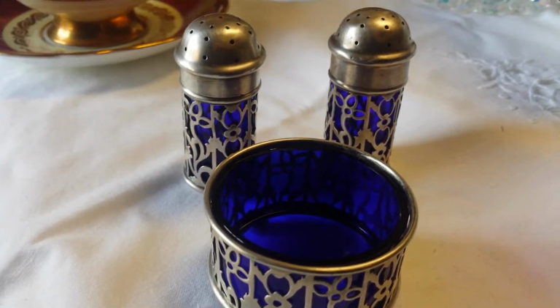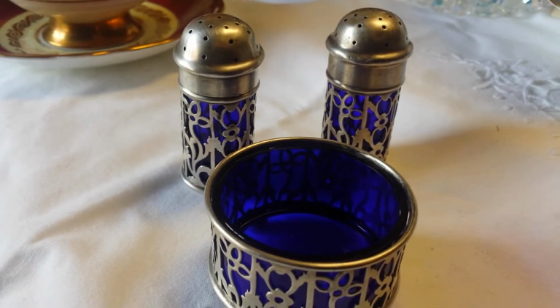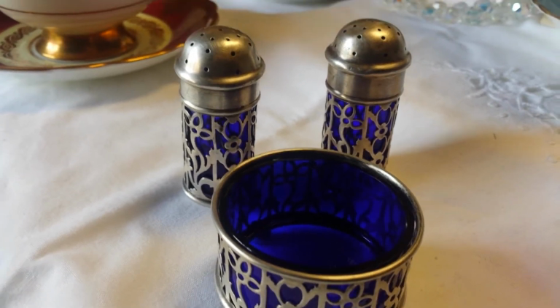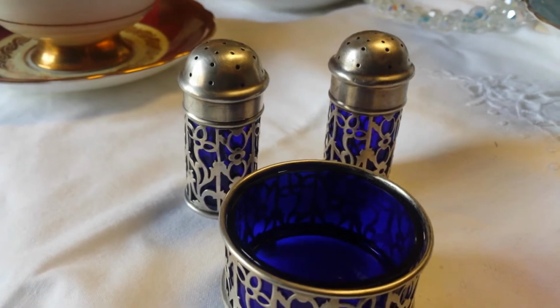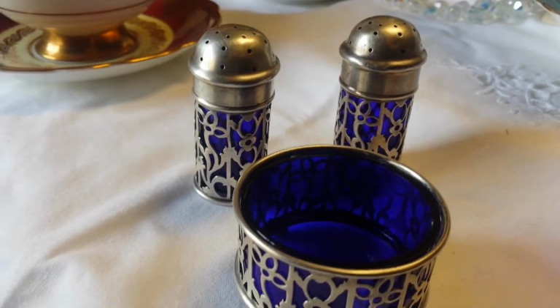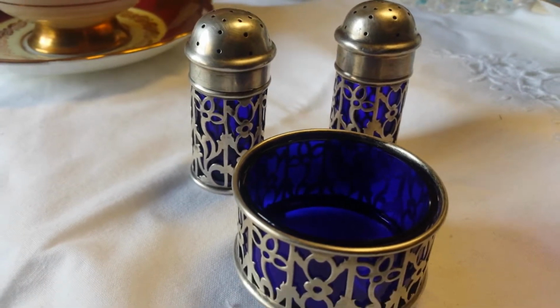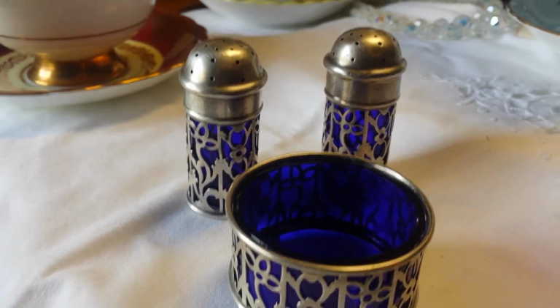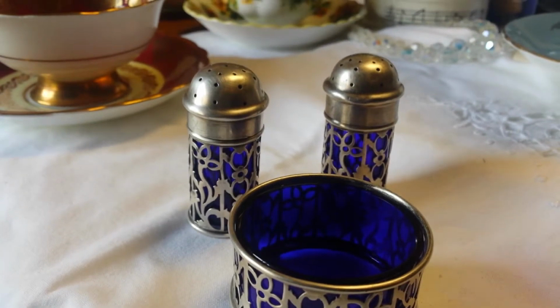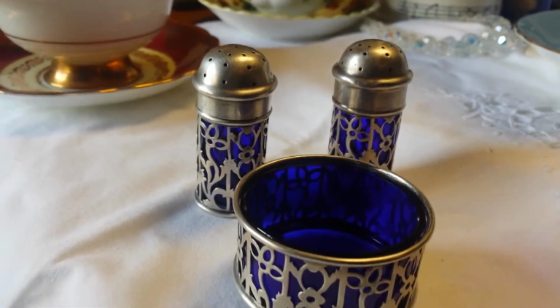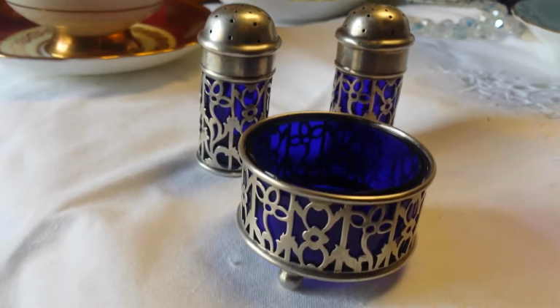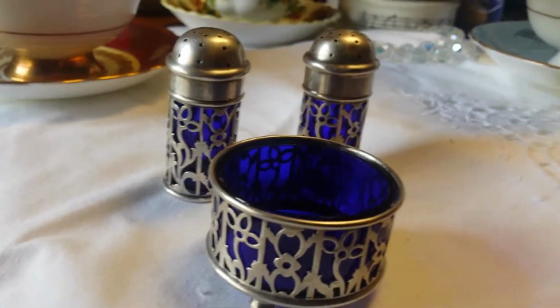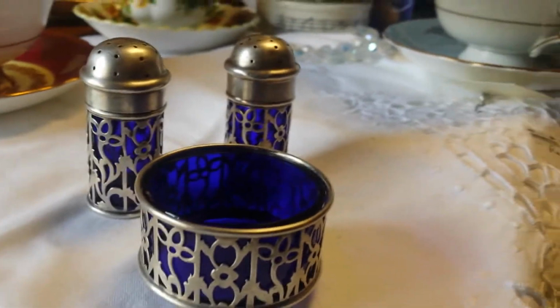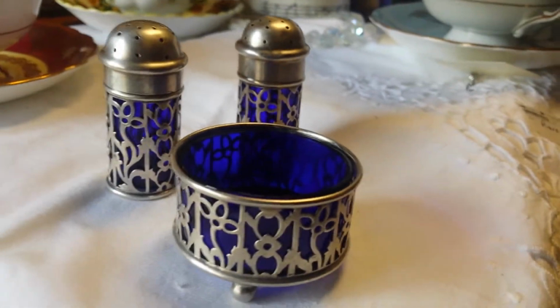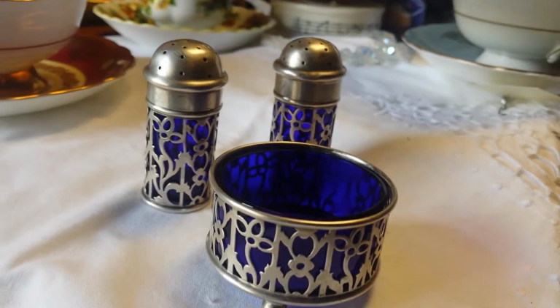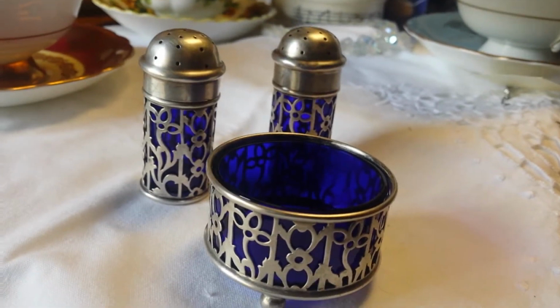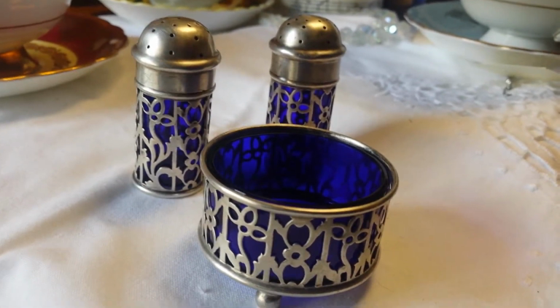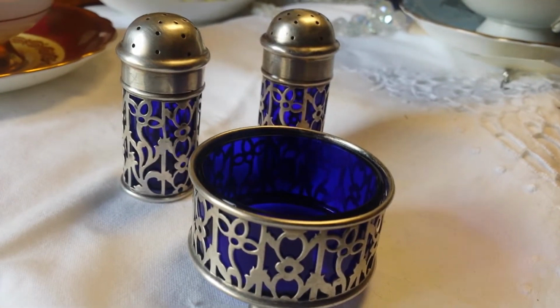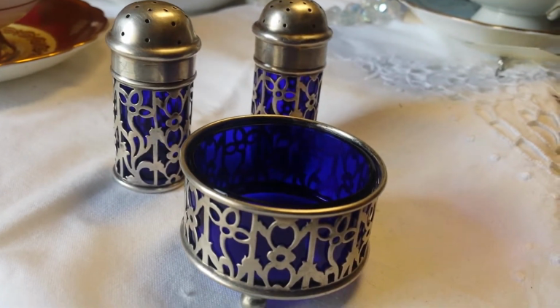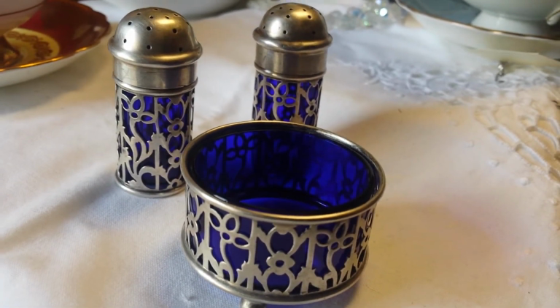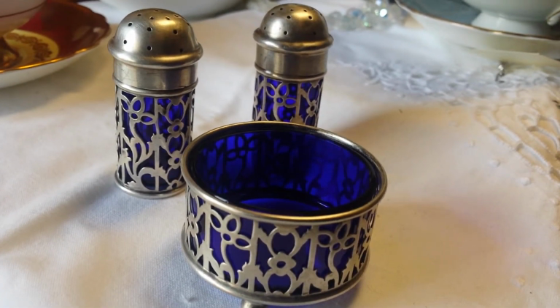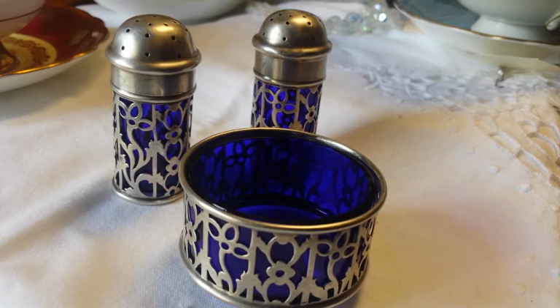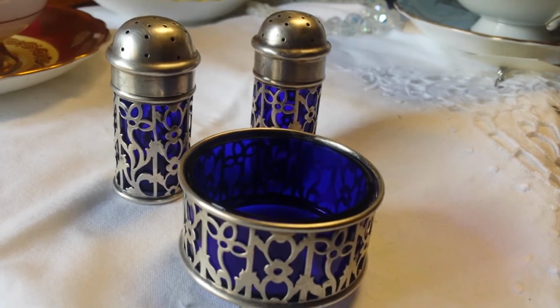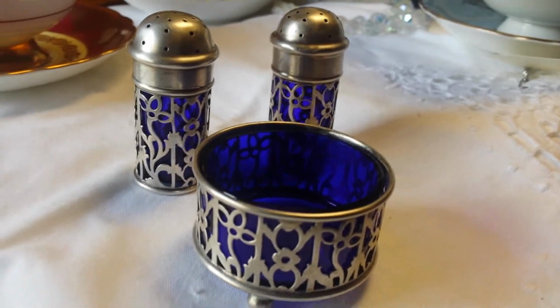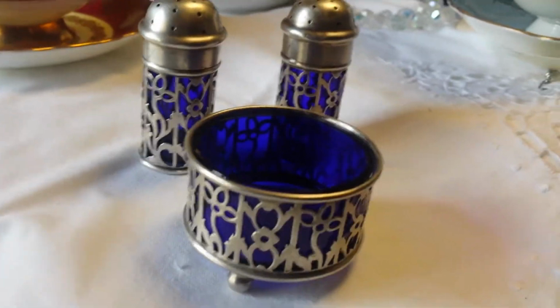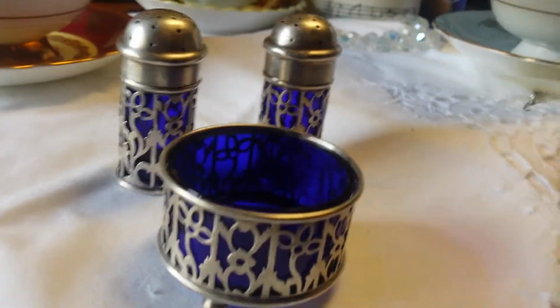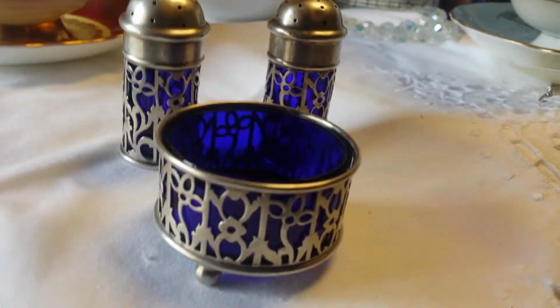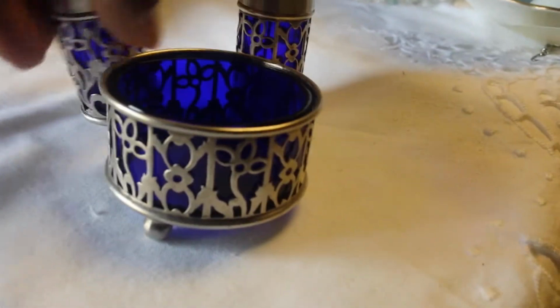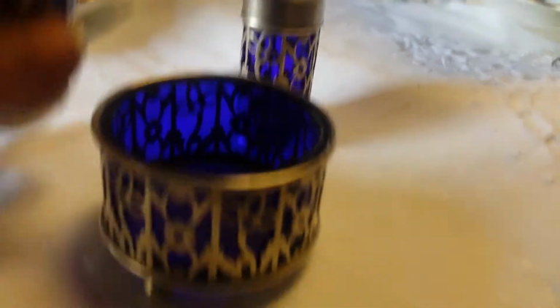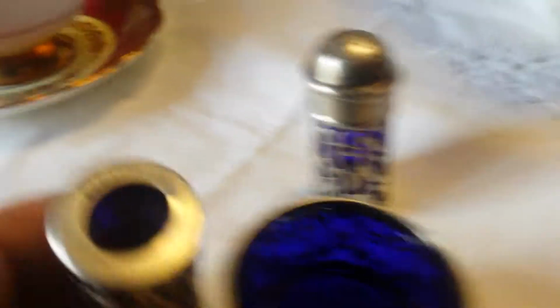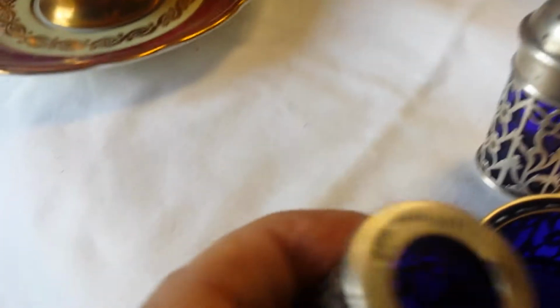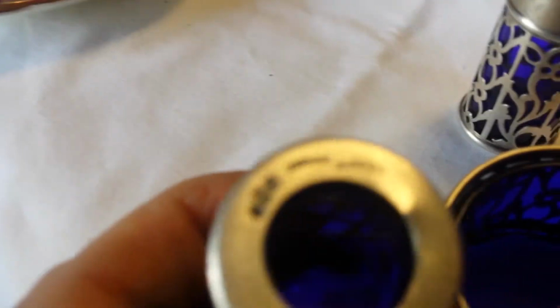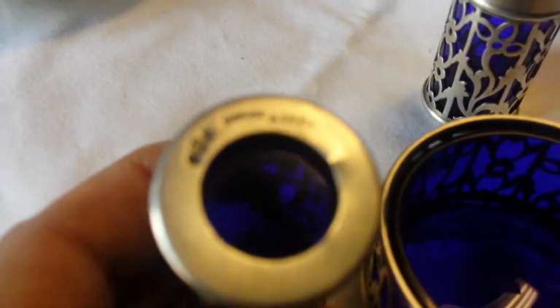Another thing you should be aware of nowadays is there are stamps being sold that are 925, and people are actually hammering them into pieces to fake that they're sterling.